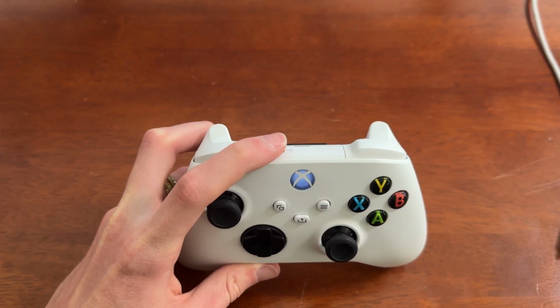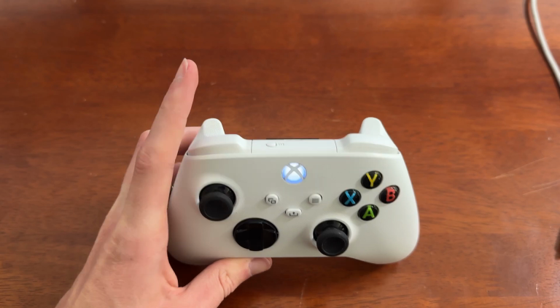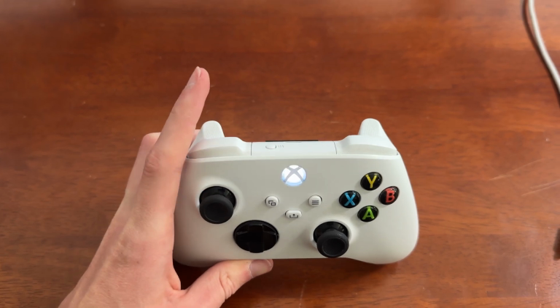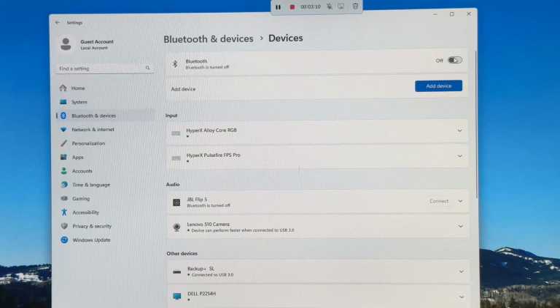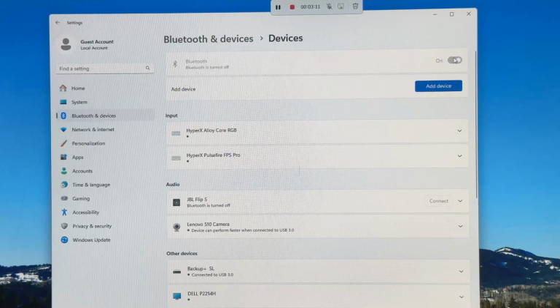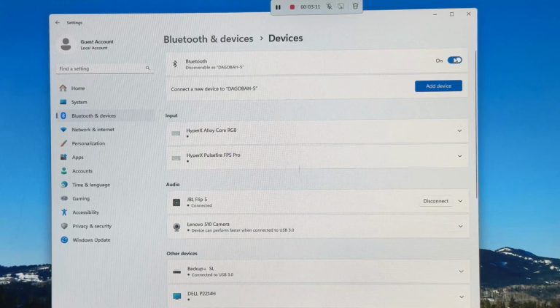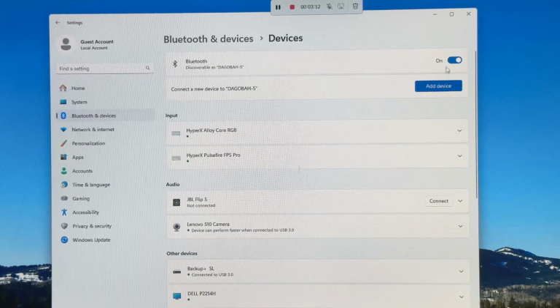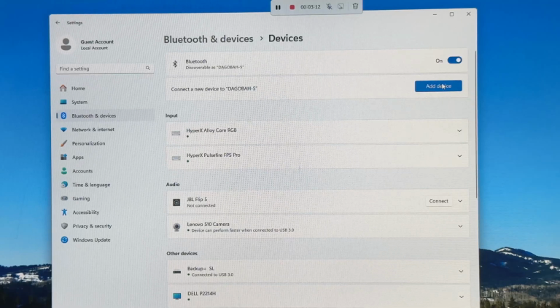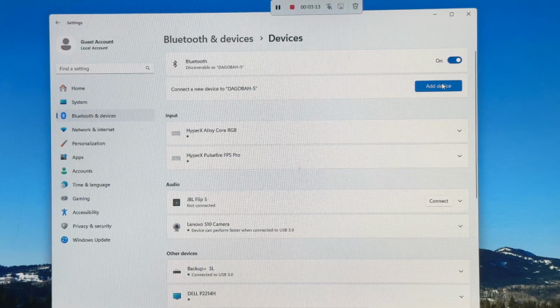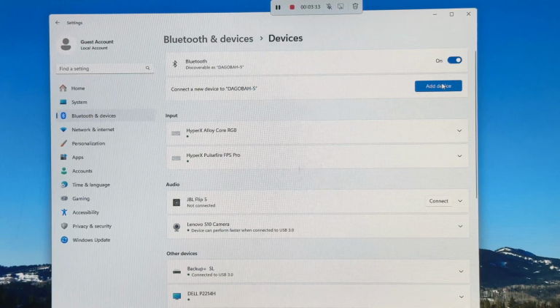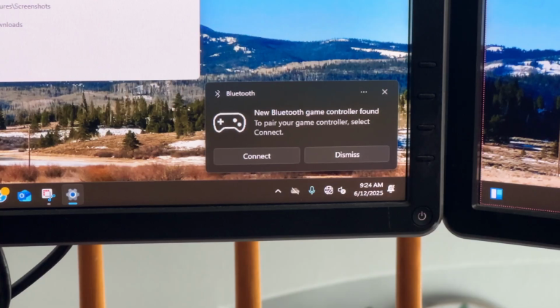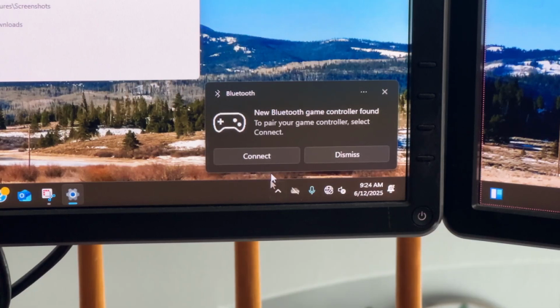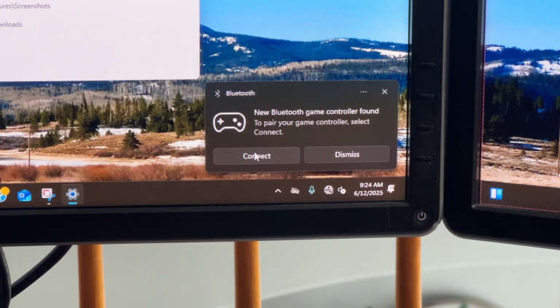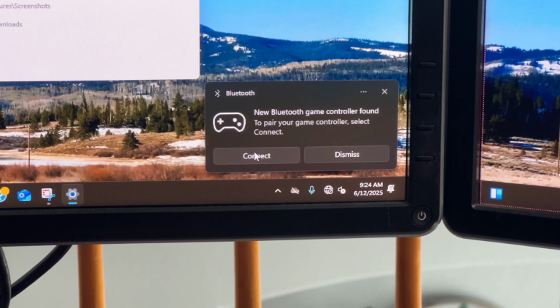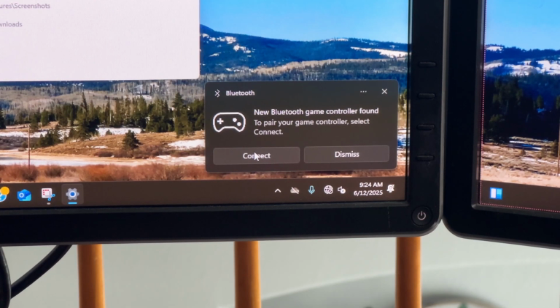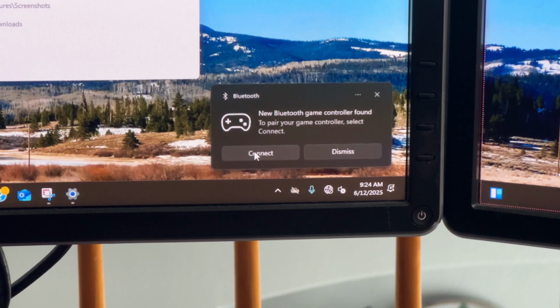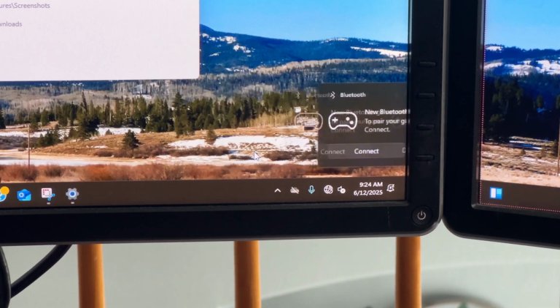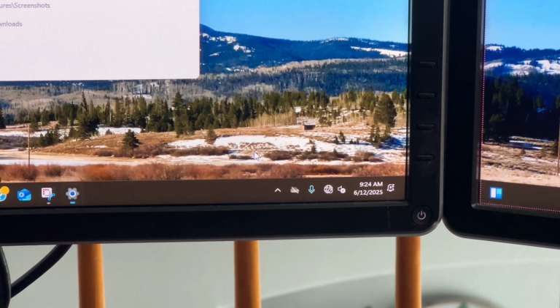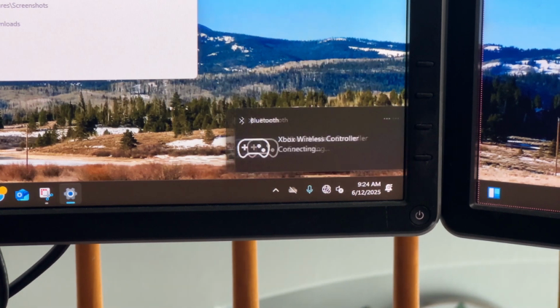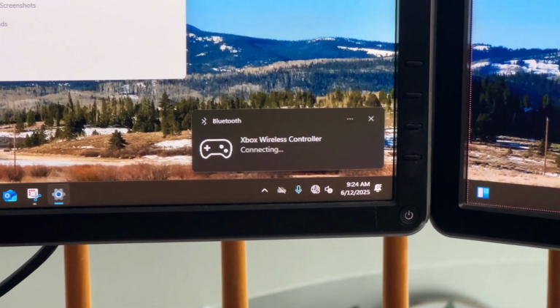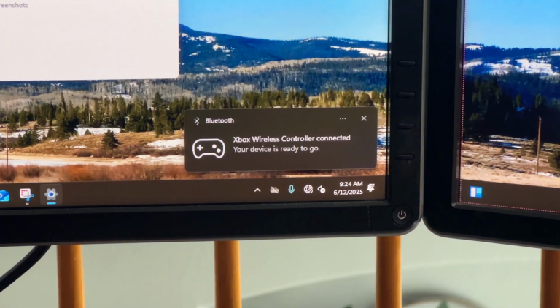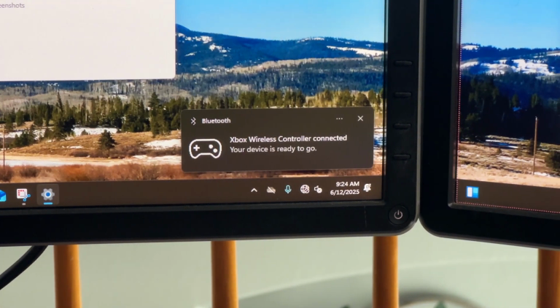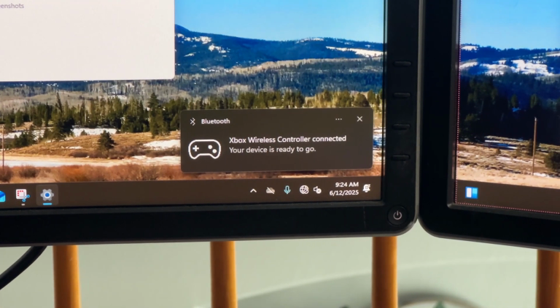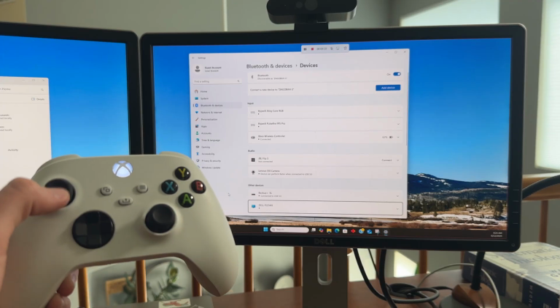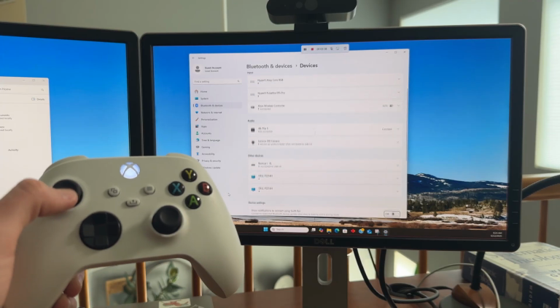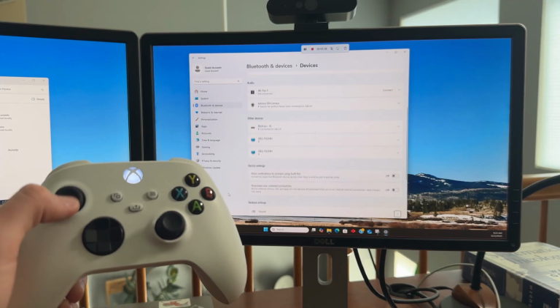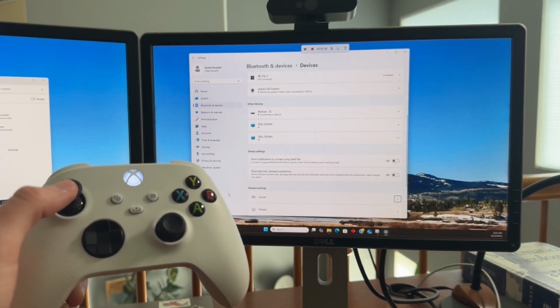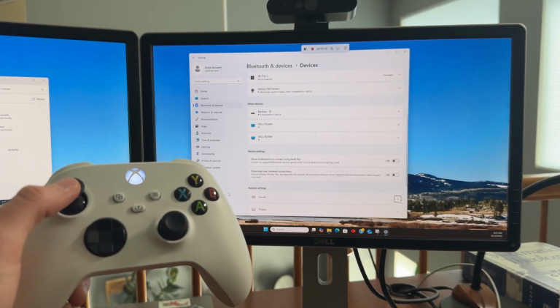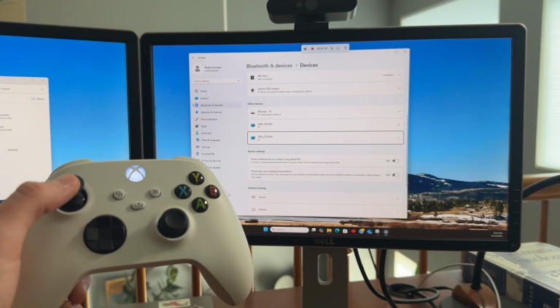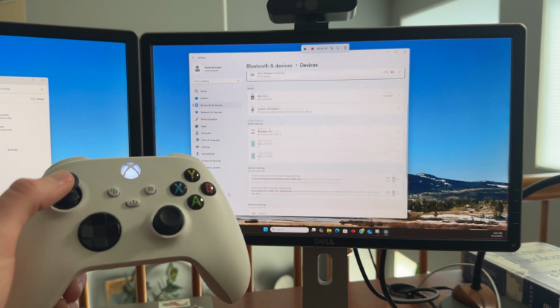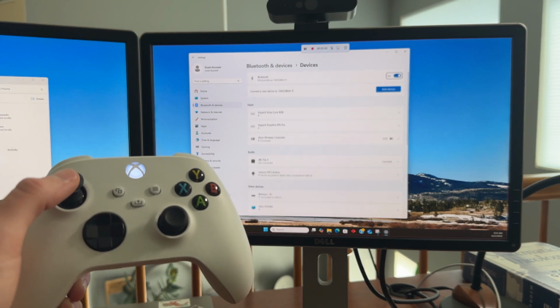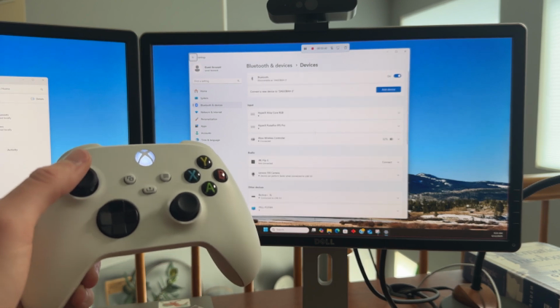So we'll push the pairing button on the back of our controller, and make sure Bluetooth is turned on on our computer. Immediately we see that the device is recognized by the computer, and we can click connect and it will pair. And just like that, our controller is connected.